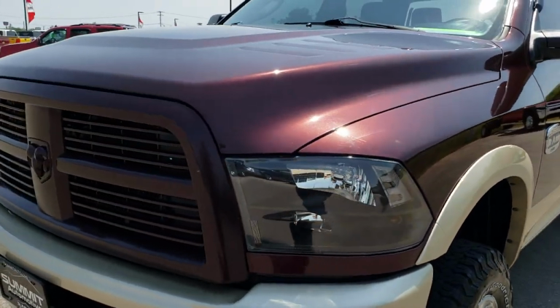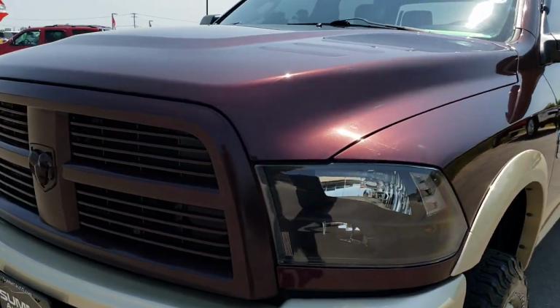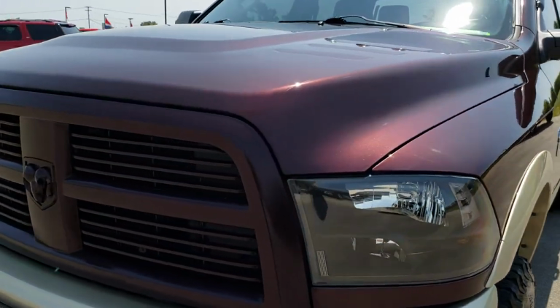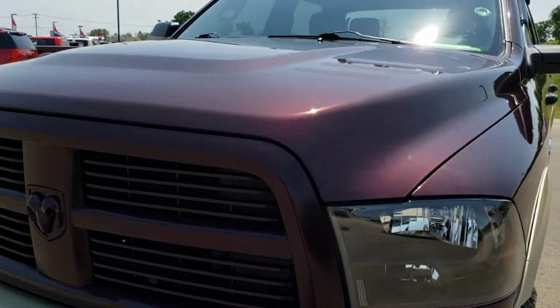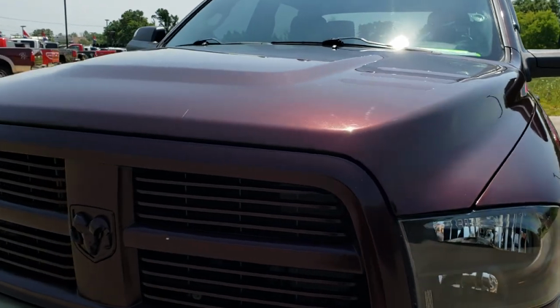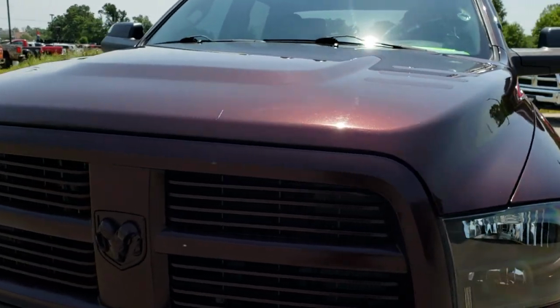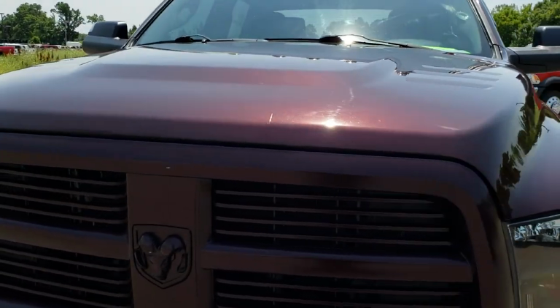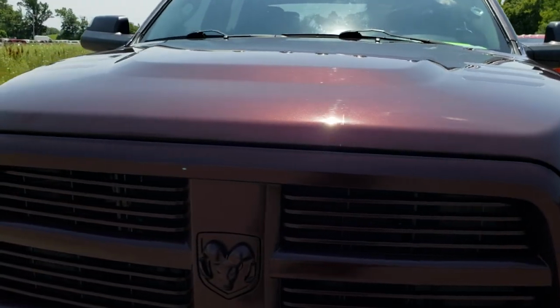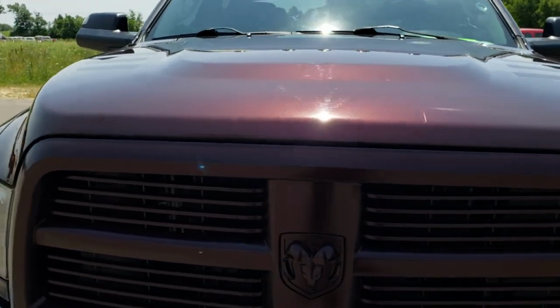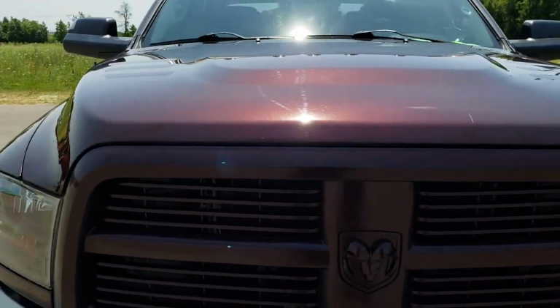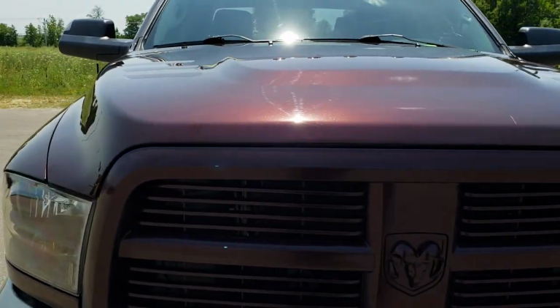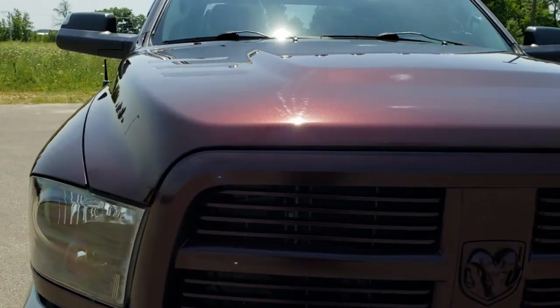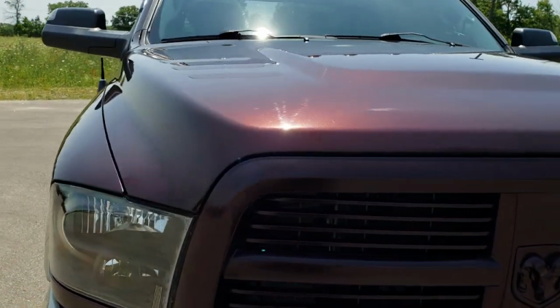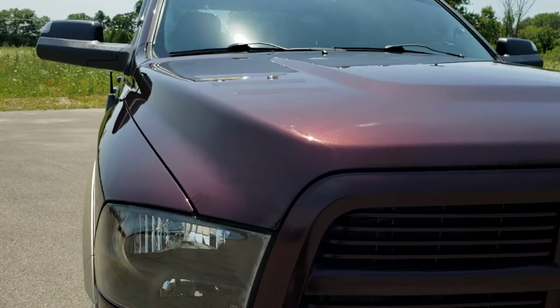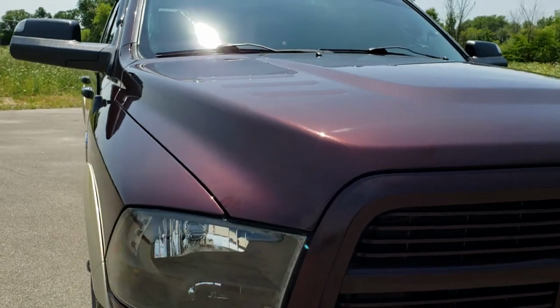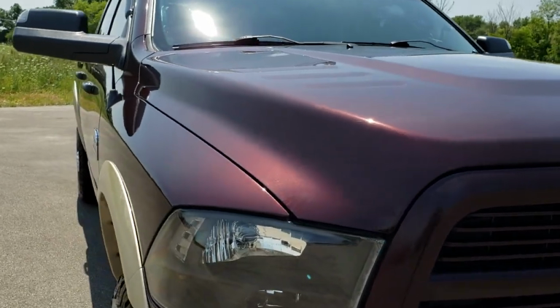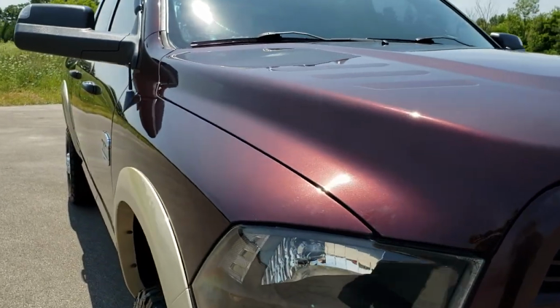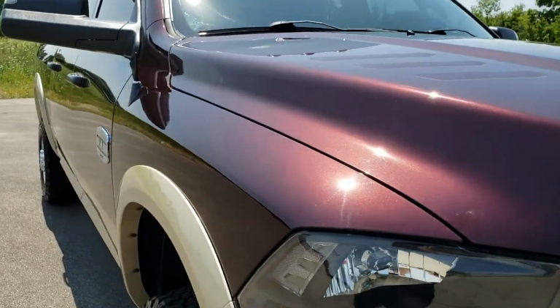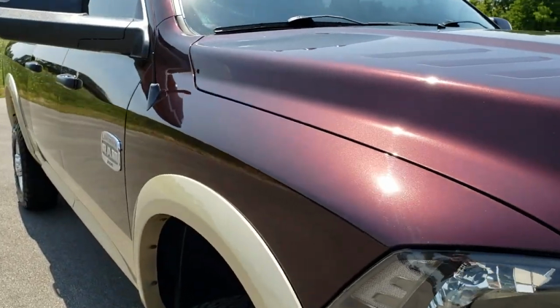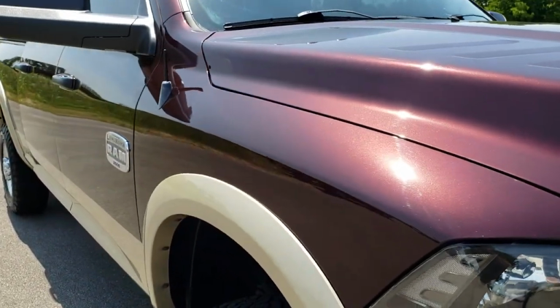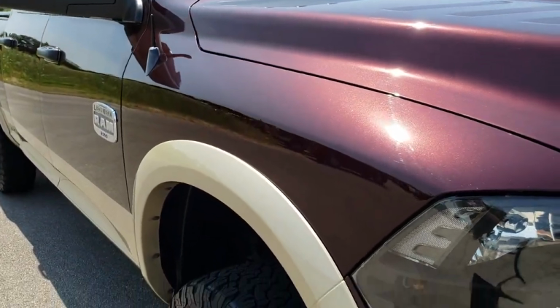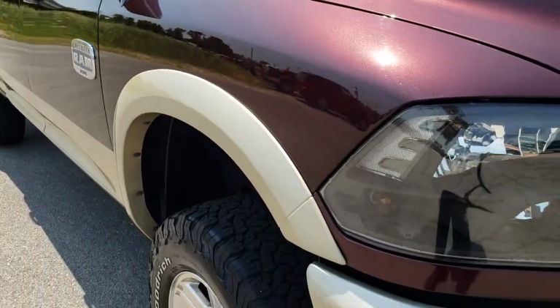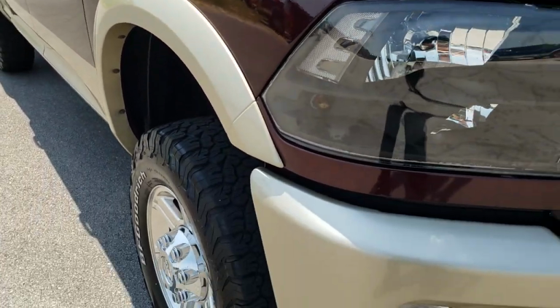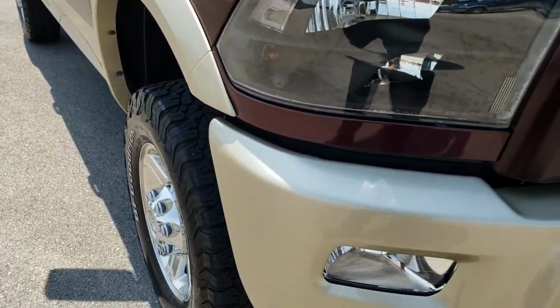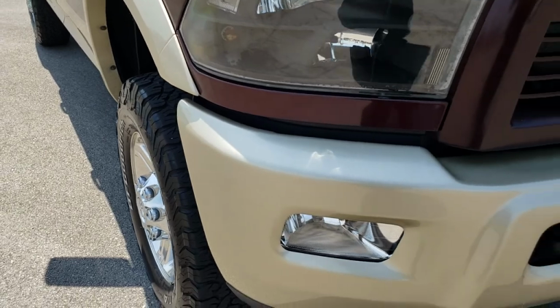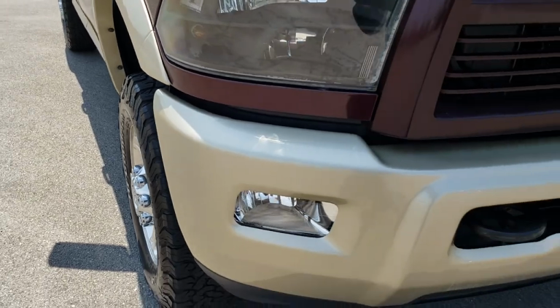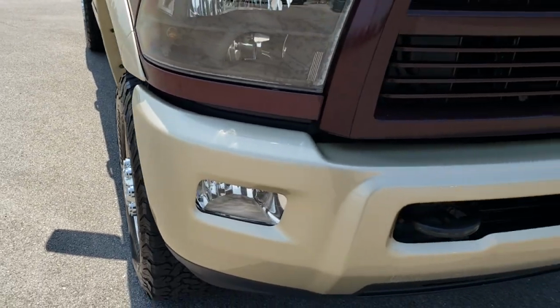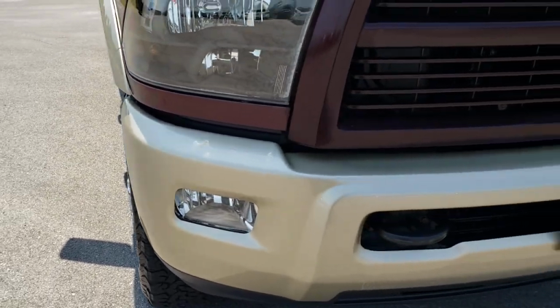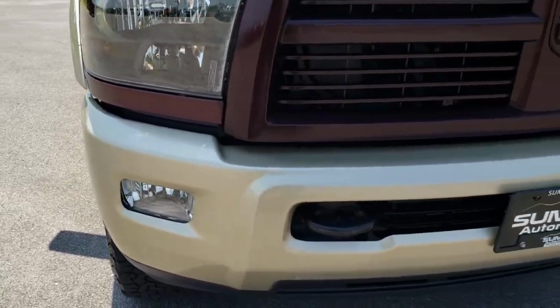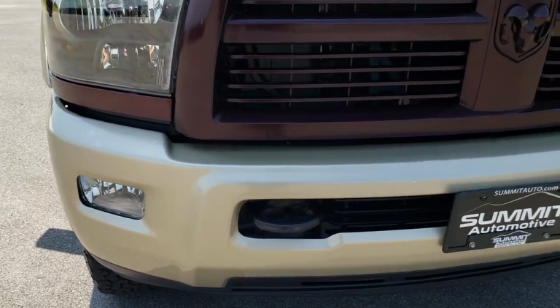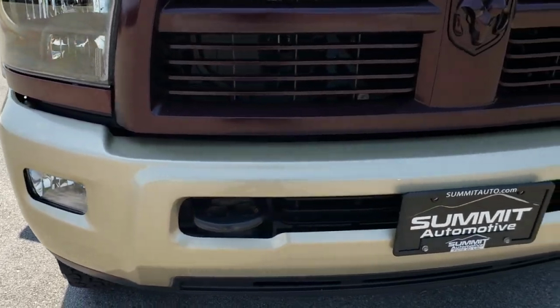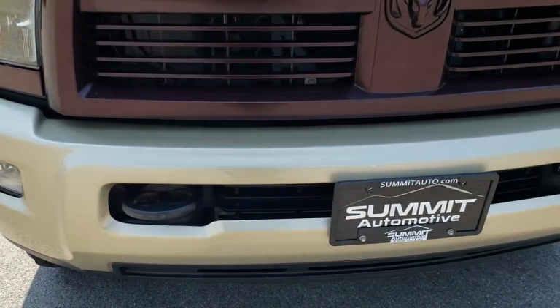Today we are checking out this super clean 2012 Ram 2500 Crew Cab Short Box Laramie Longhorn. This vehicle has the 5.7 liter V8 Hemi motor.